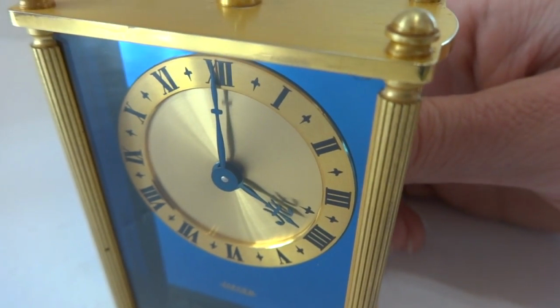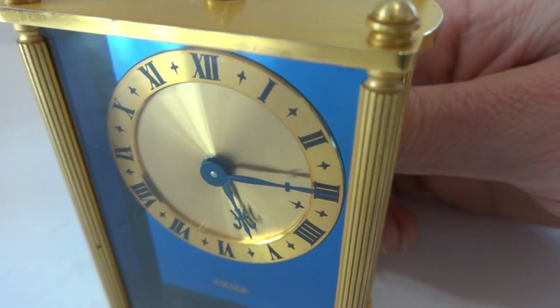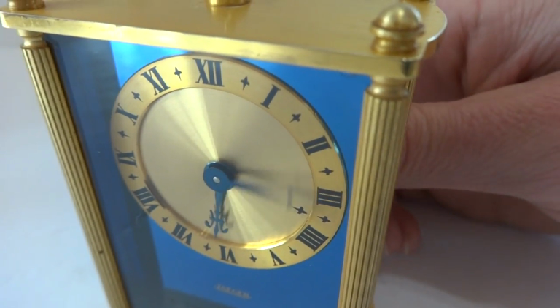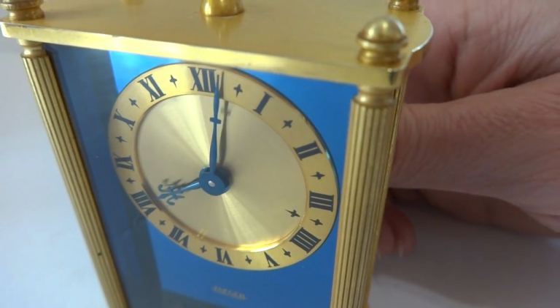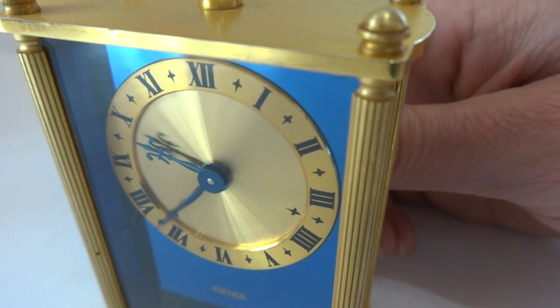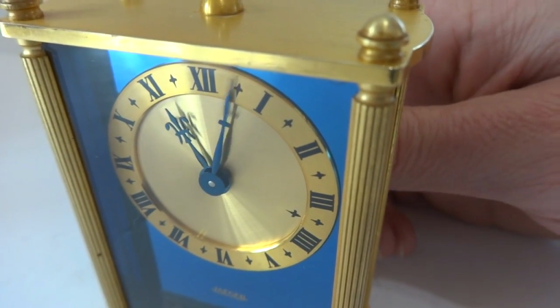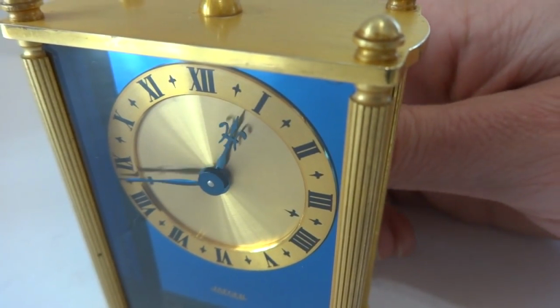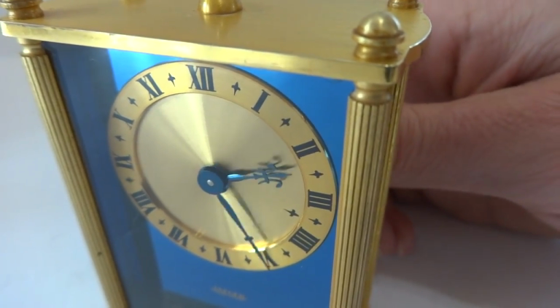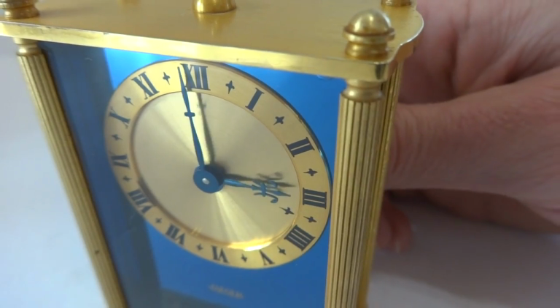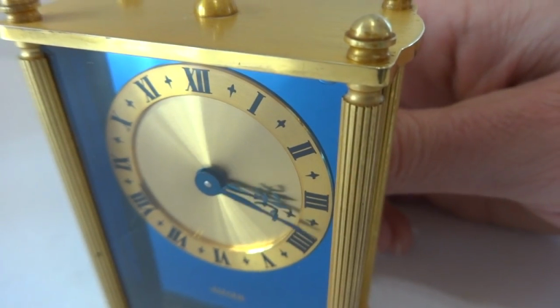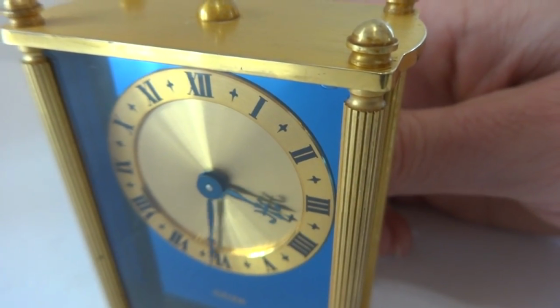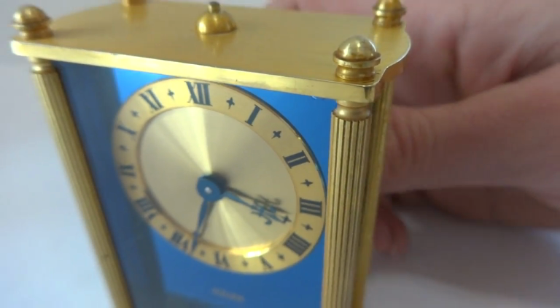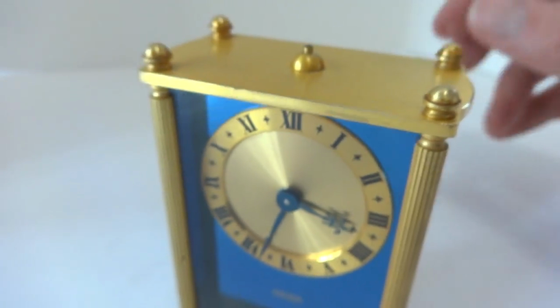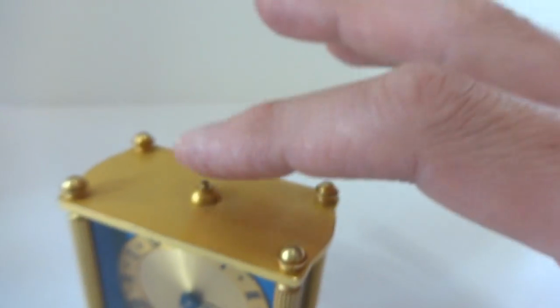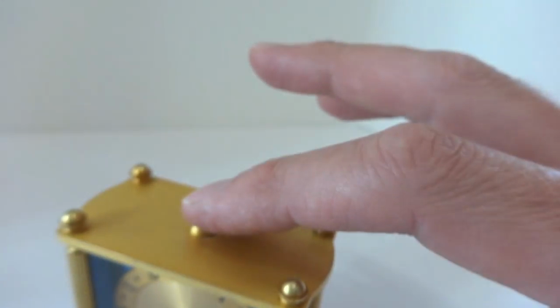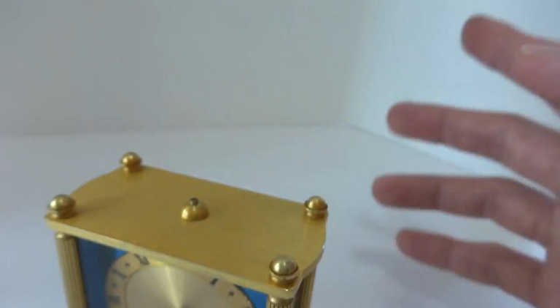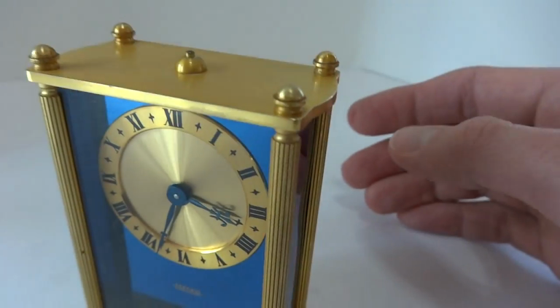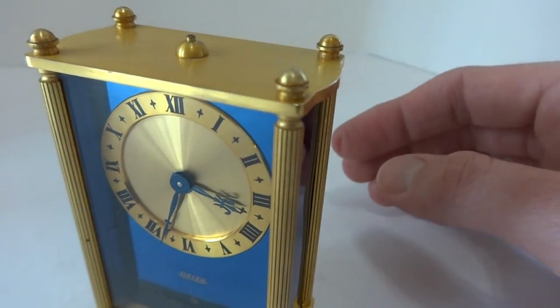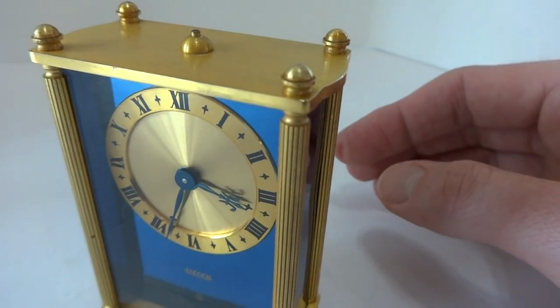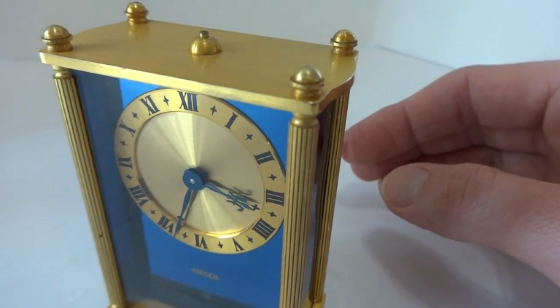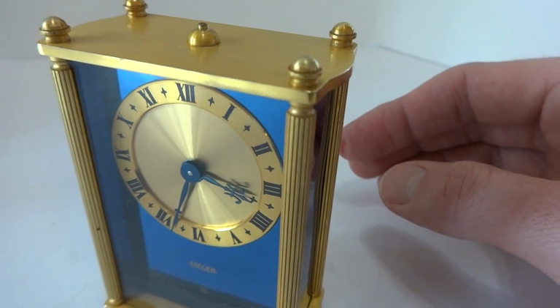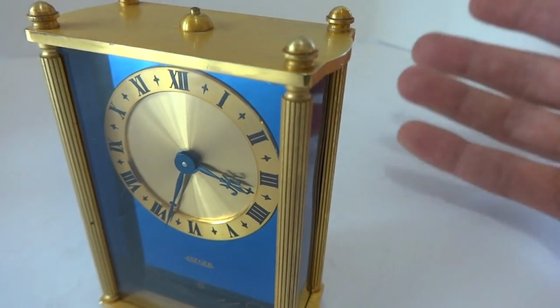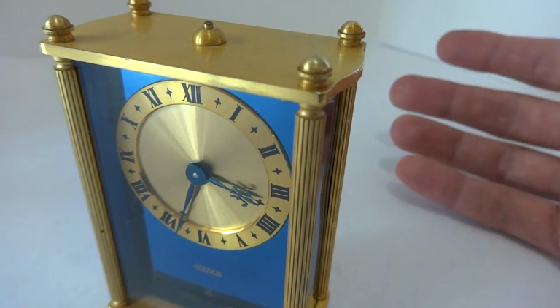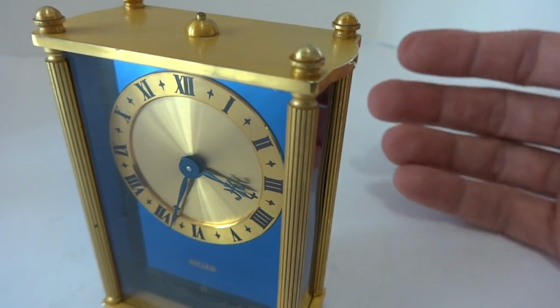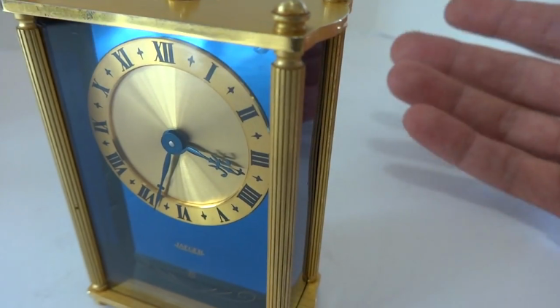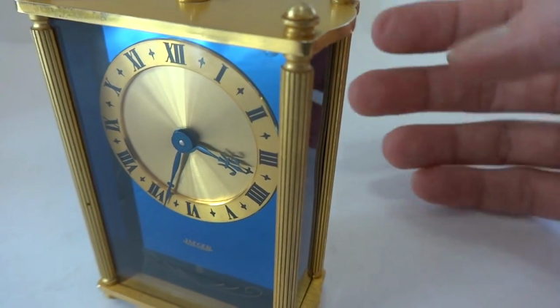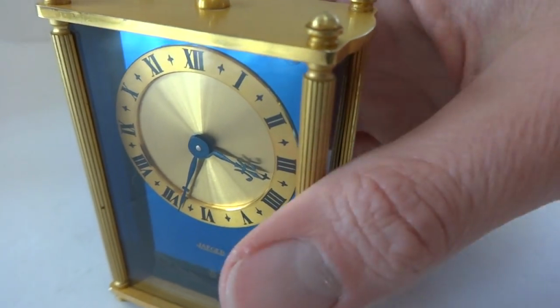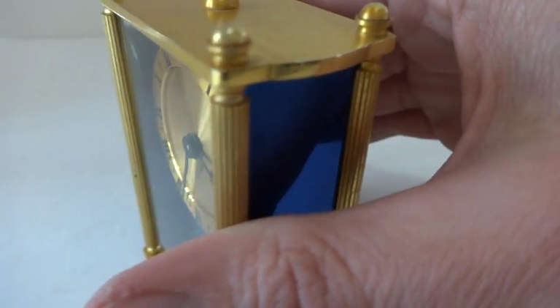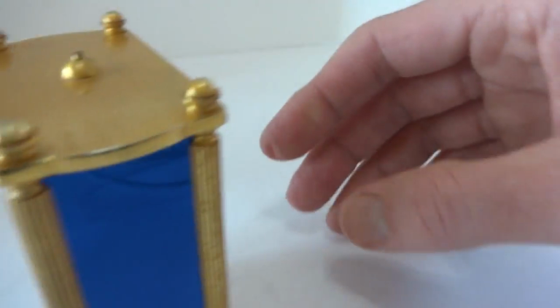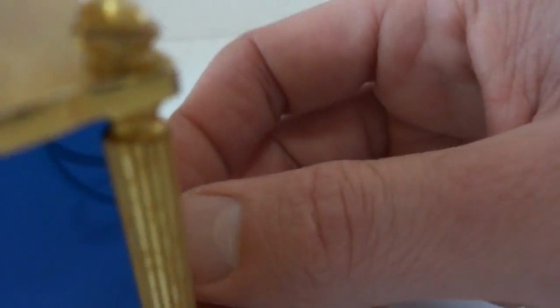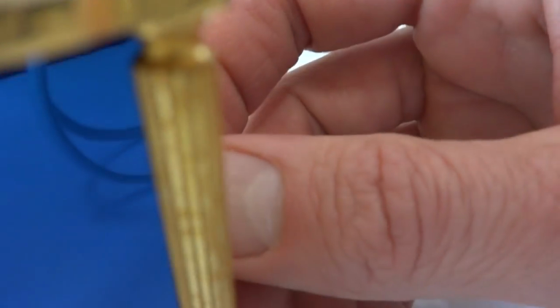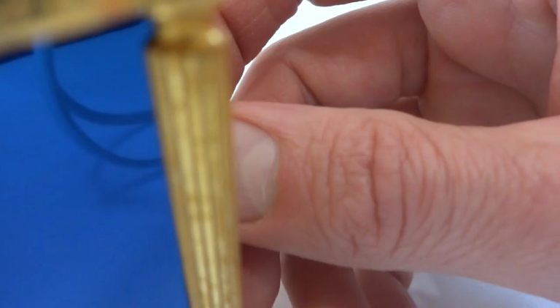I went past the alarm — let's do this one more time. You turn it off as such. So if you wake up right away and you don't want the music to play, you just hit that button.